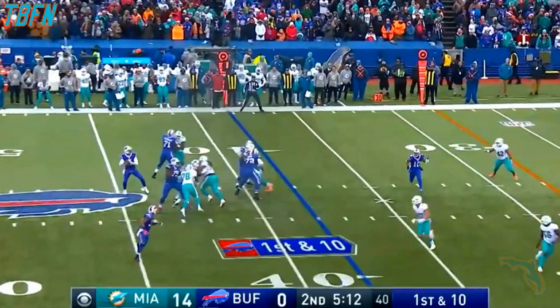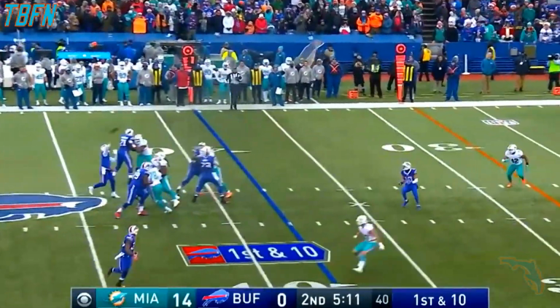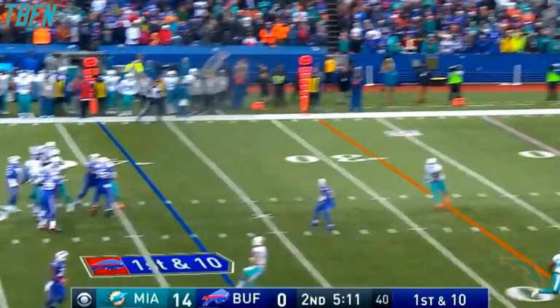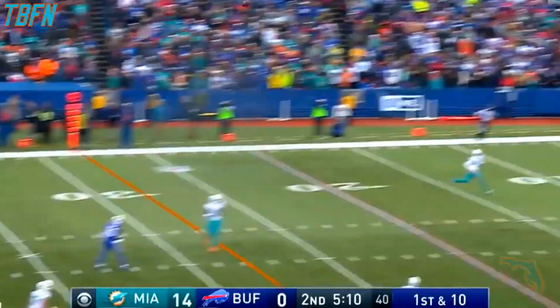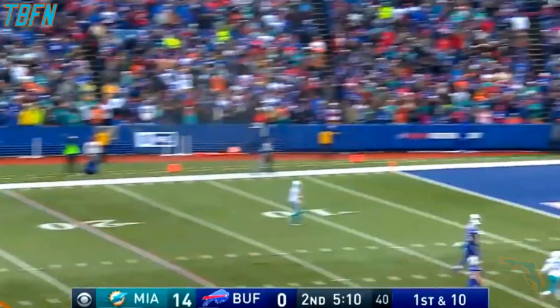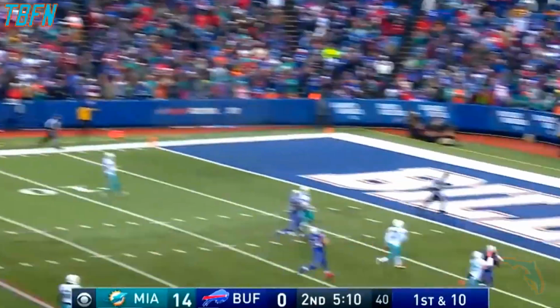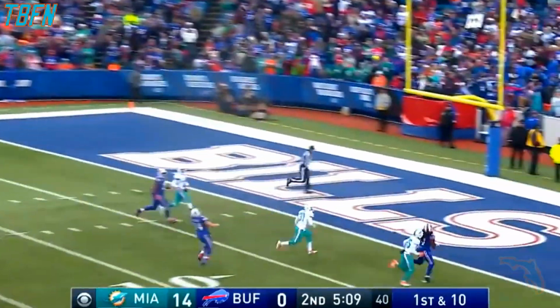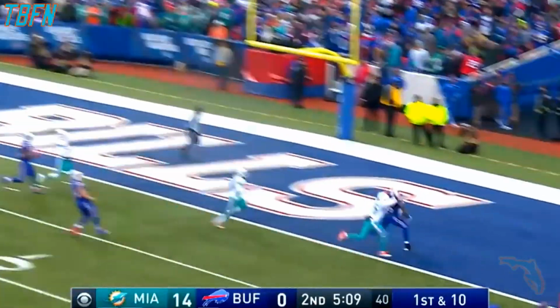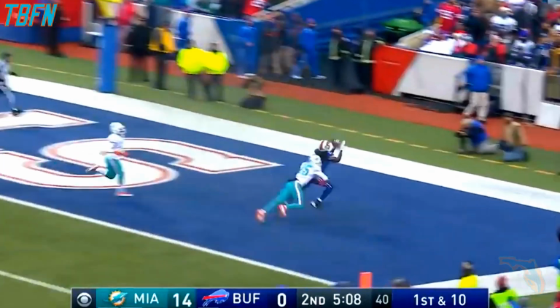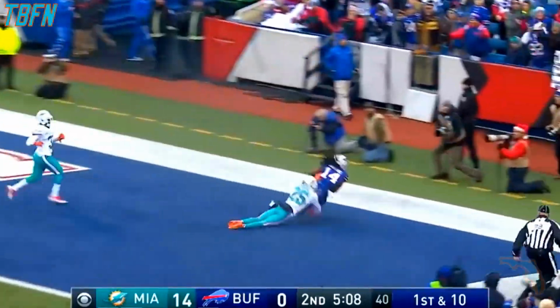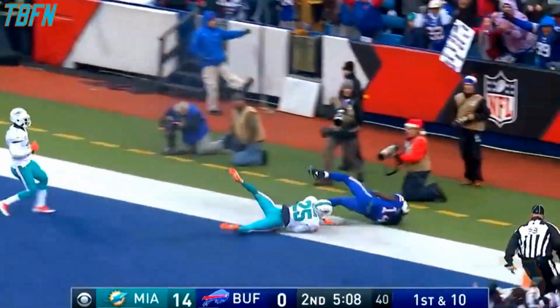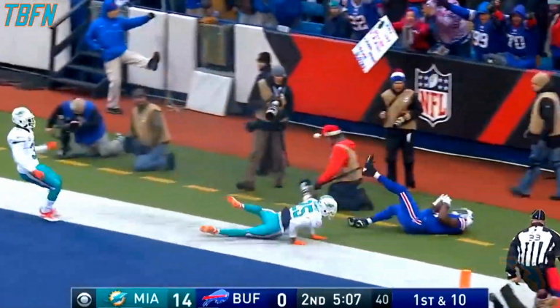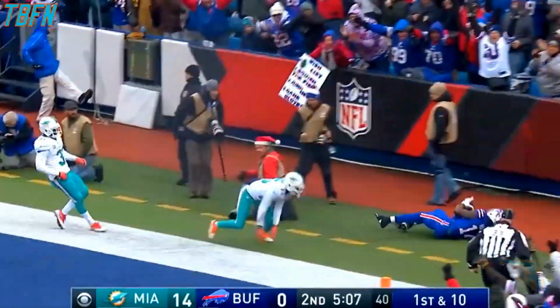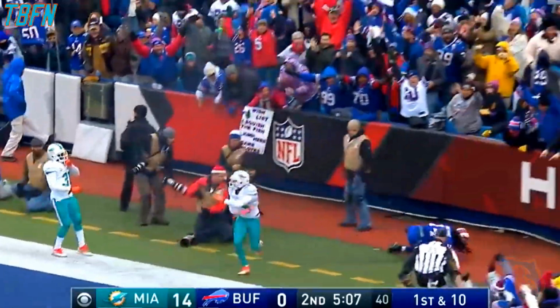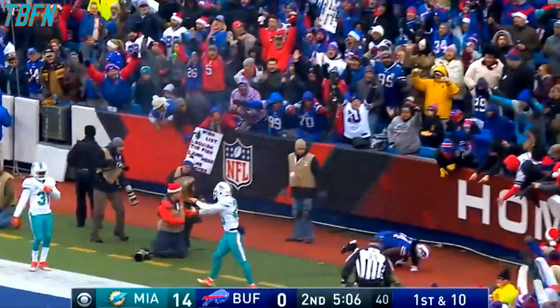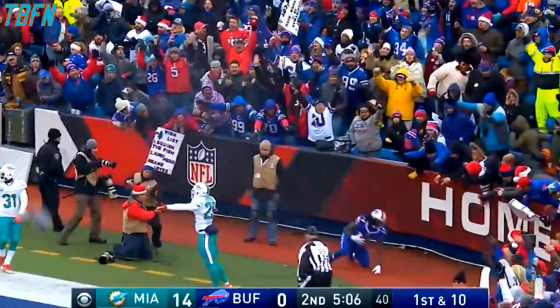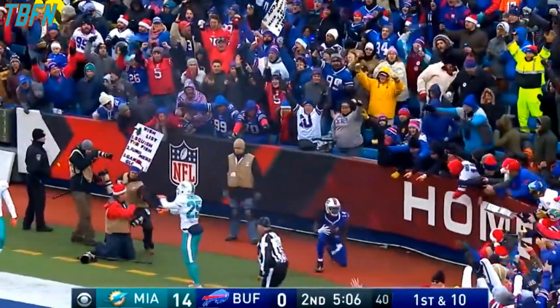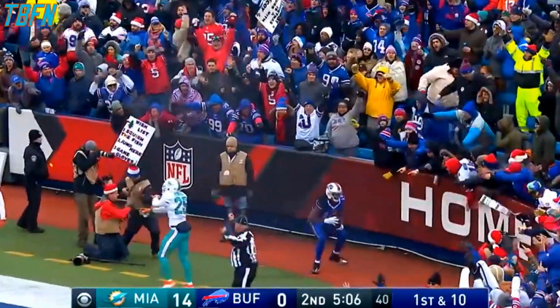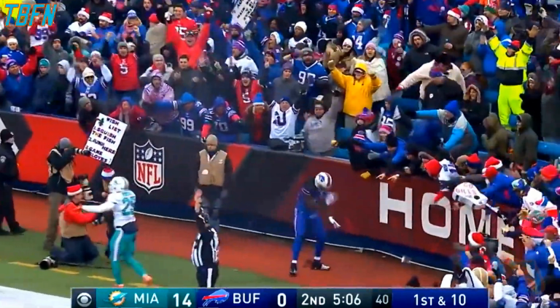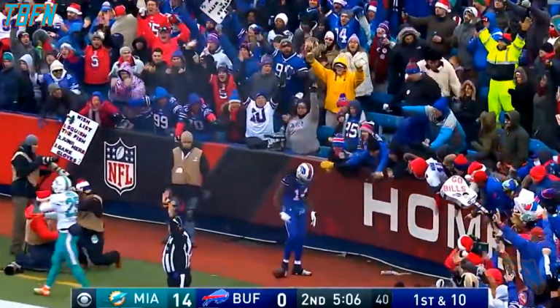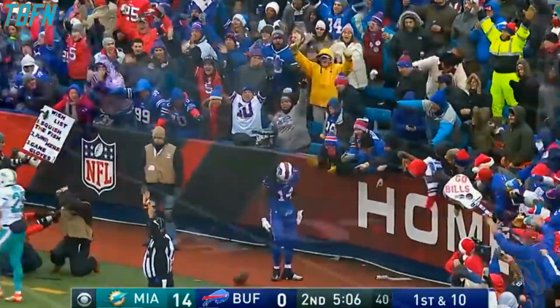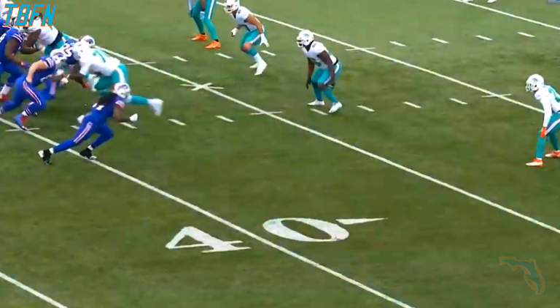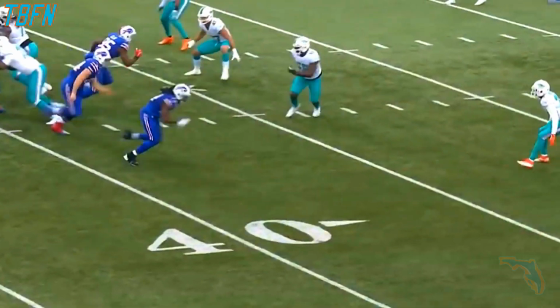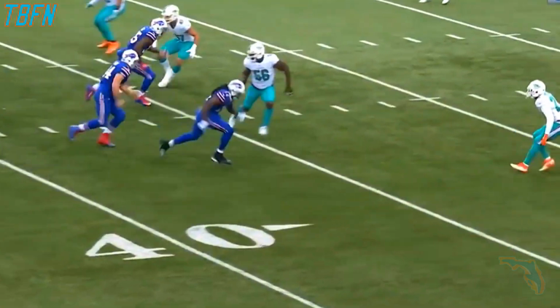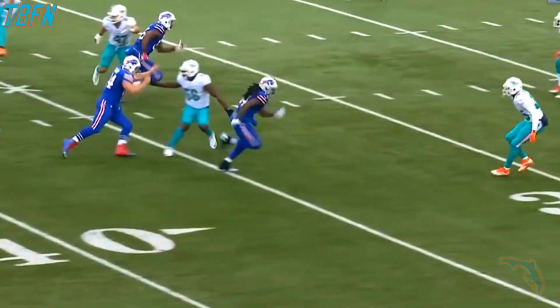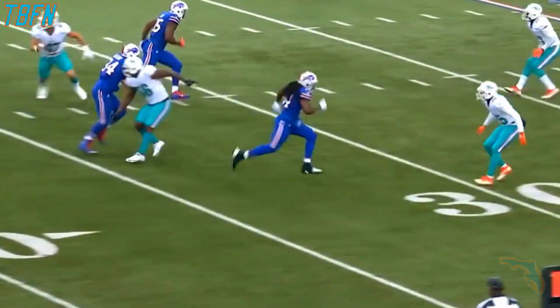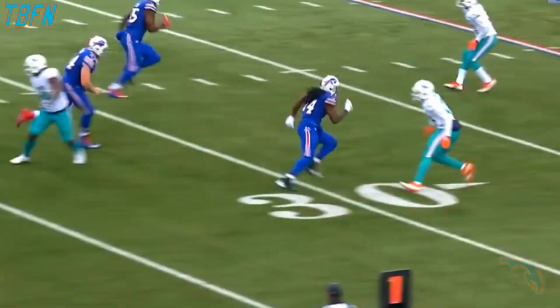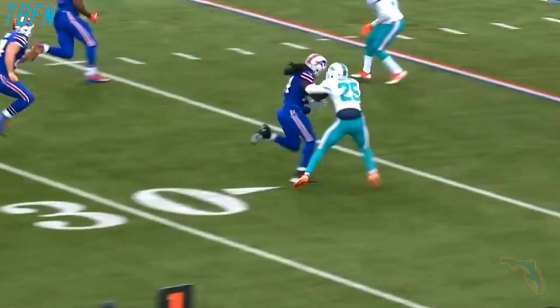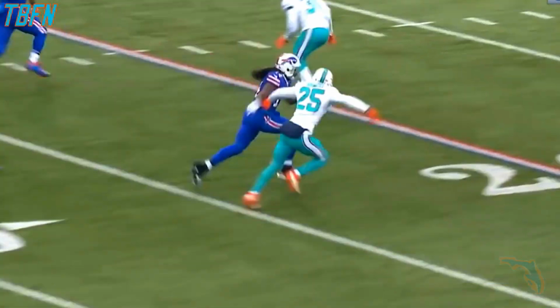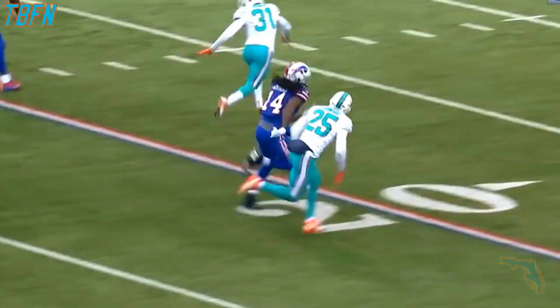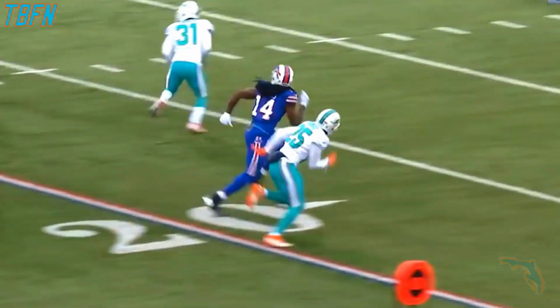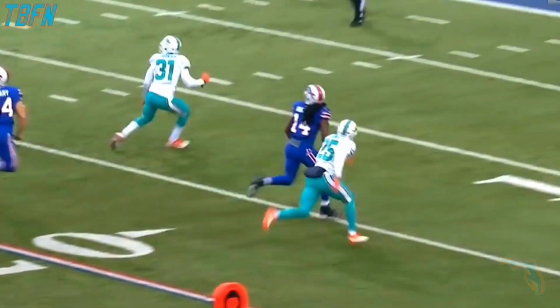Taylor has time, going for it all. To the end zone and it is caught. Sammy Watkins, touchdown. No matter how healthy he is, he's a difference maker in the passing game.